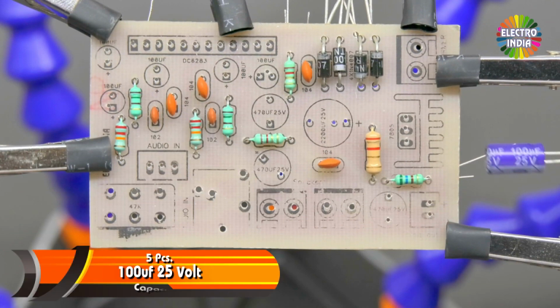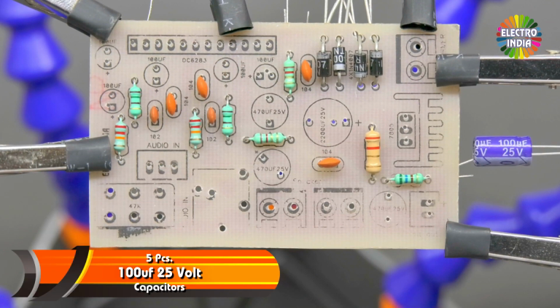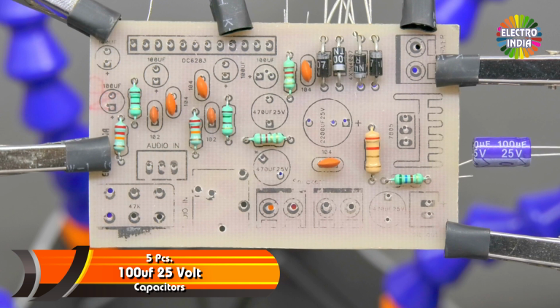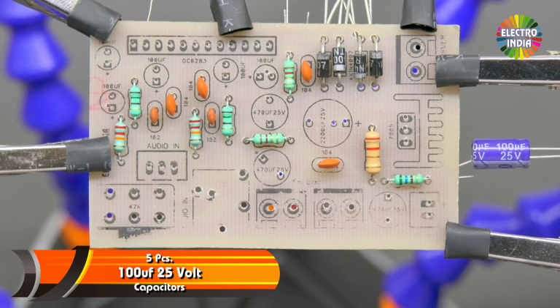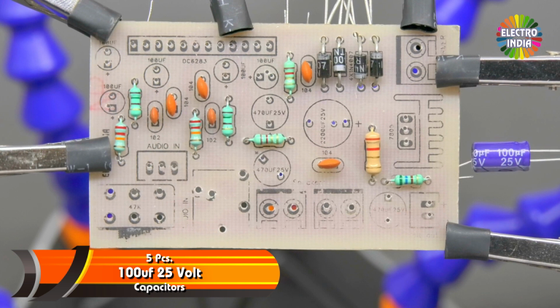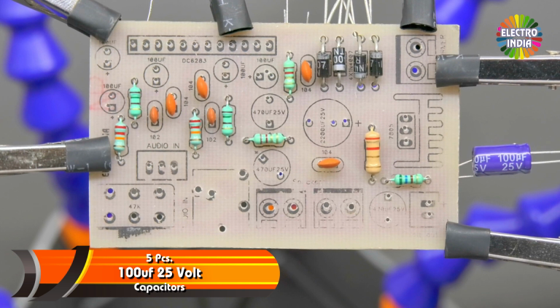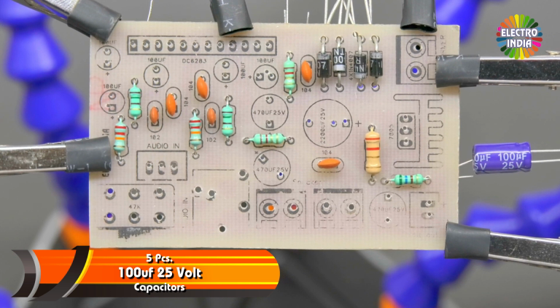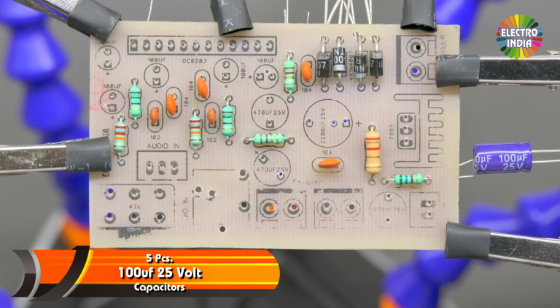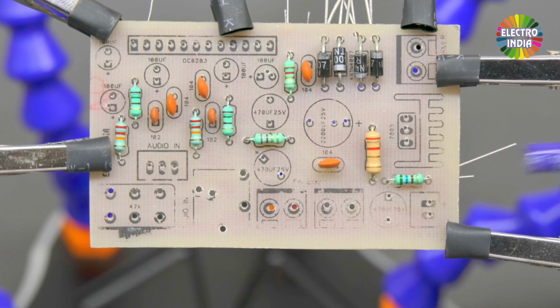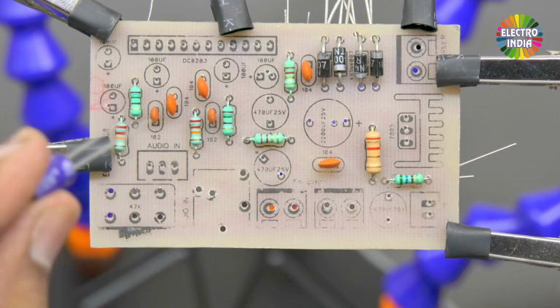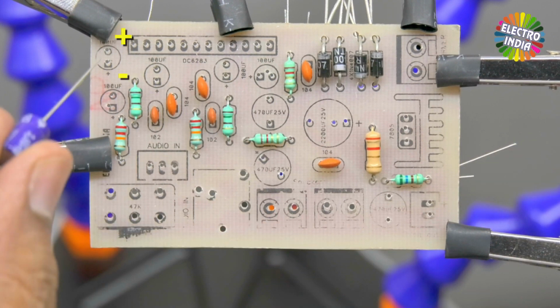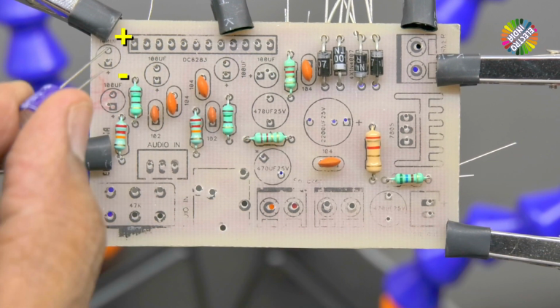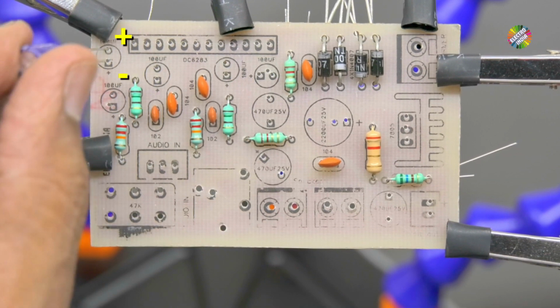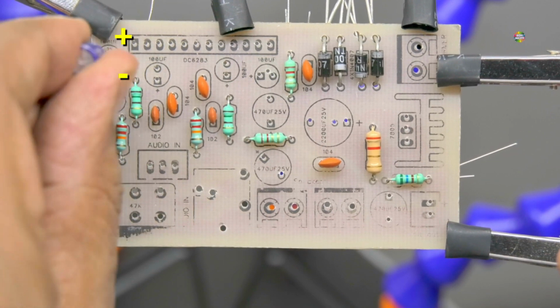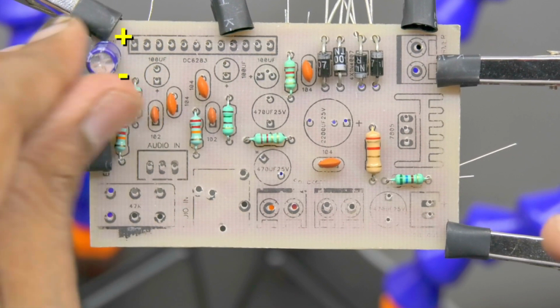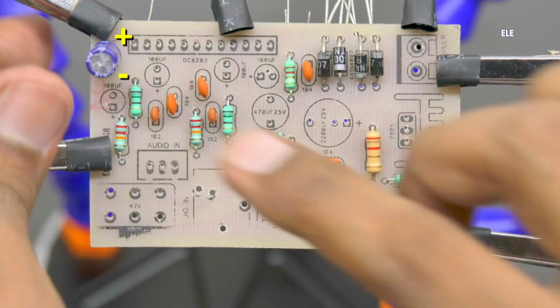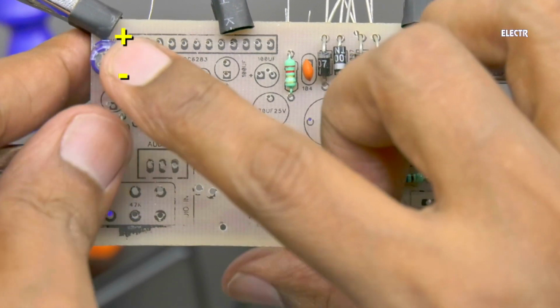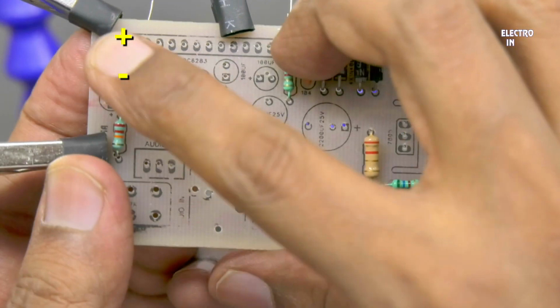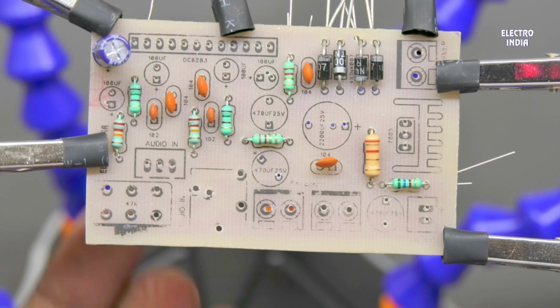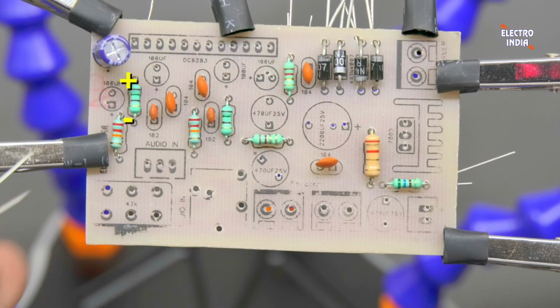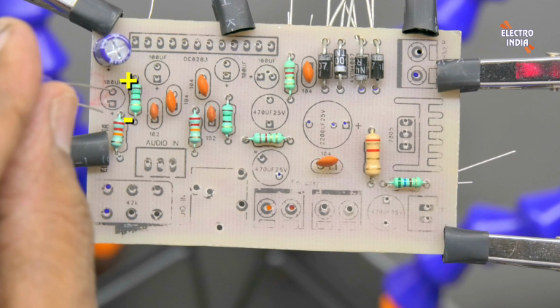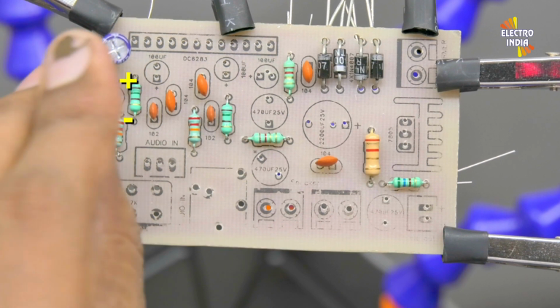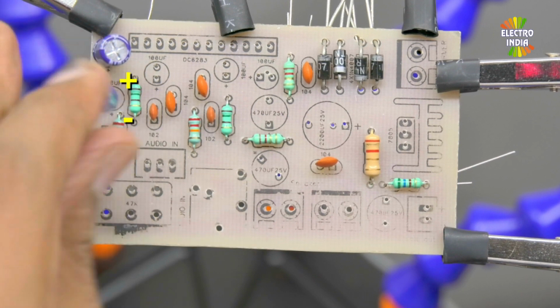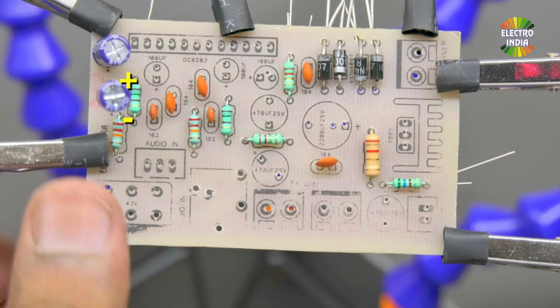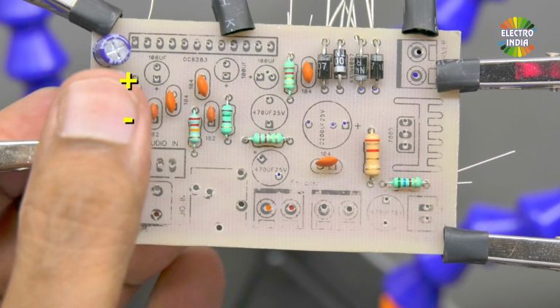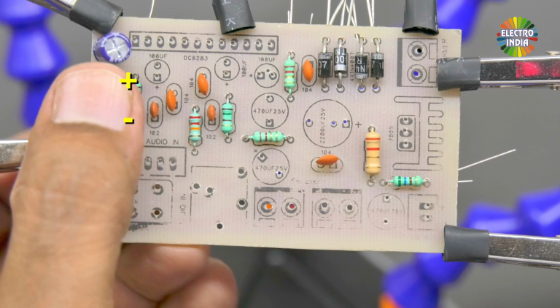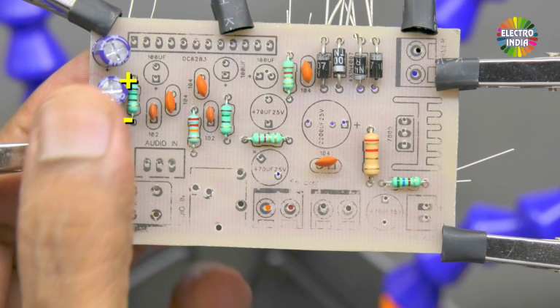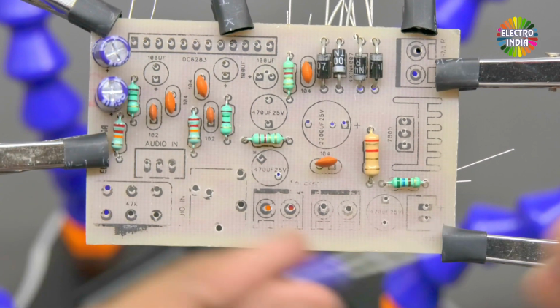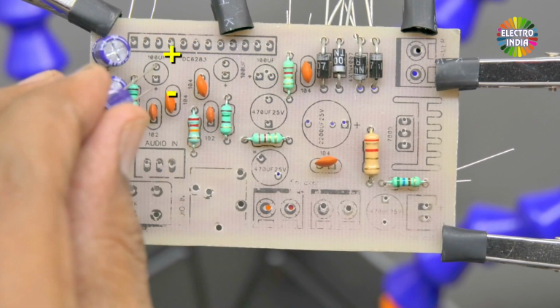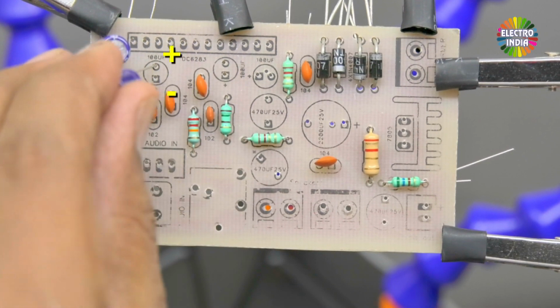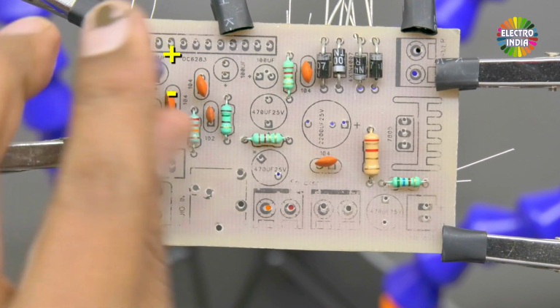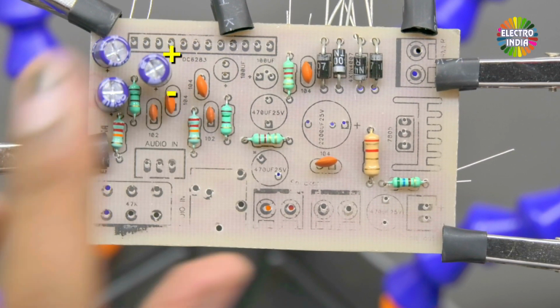5 capacitors of 100 µF, 25V. These also have plus and minus polarity — install them carefully. Pay attention to the print side; the print side goes in the correct orientation.